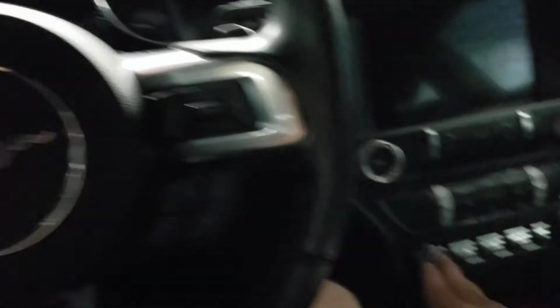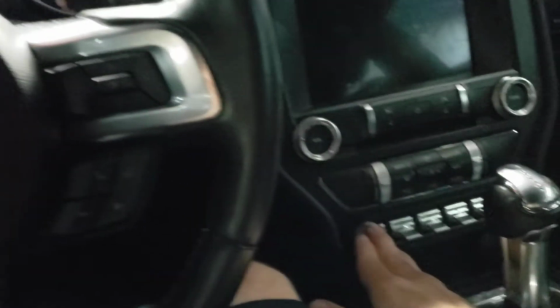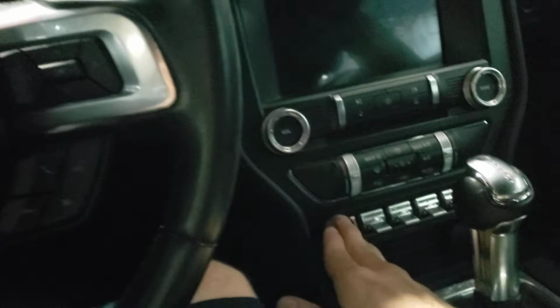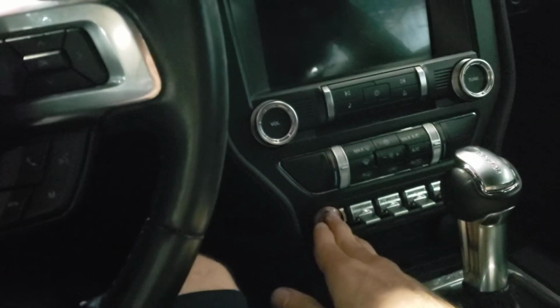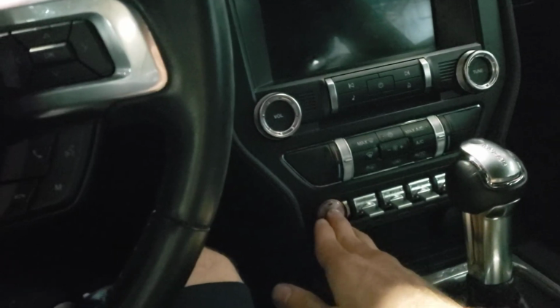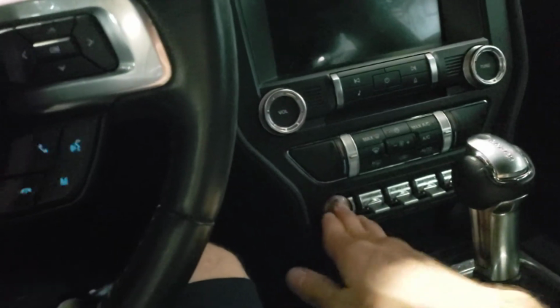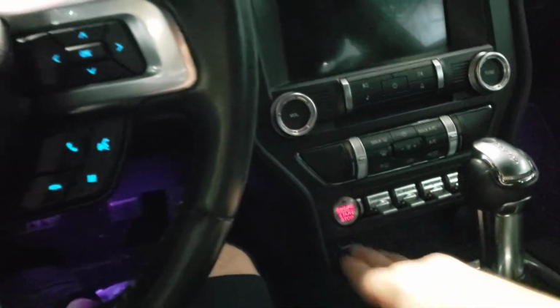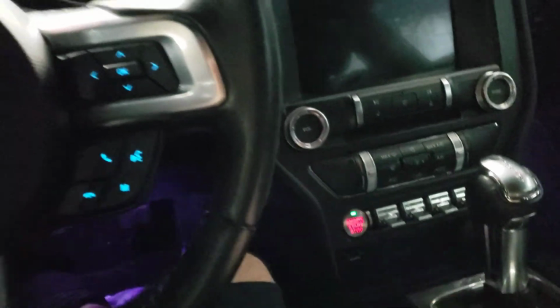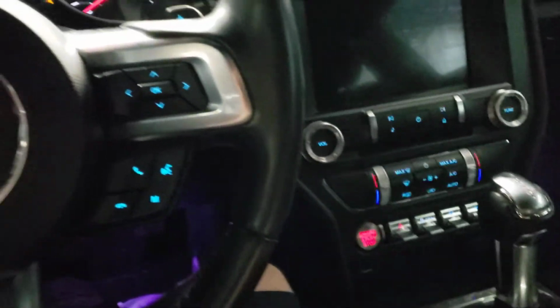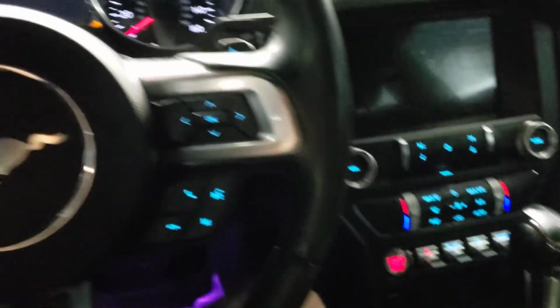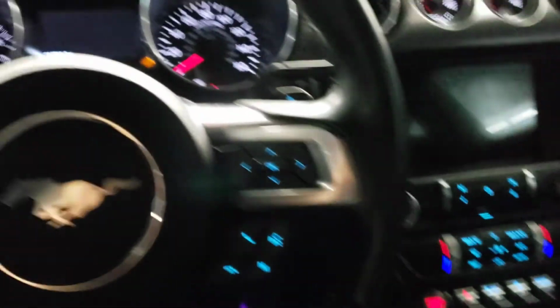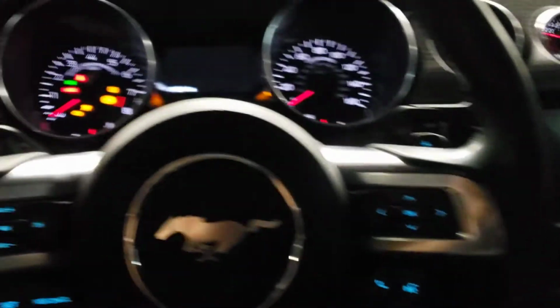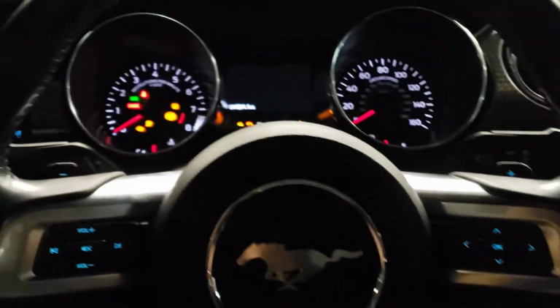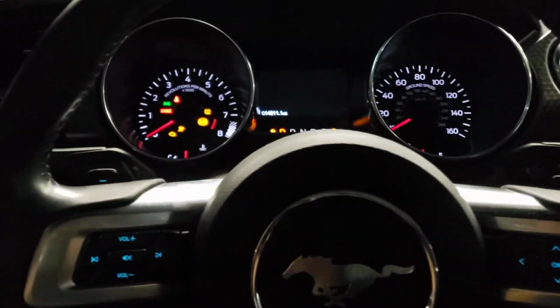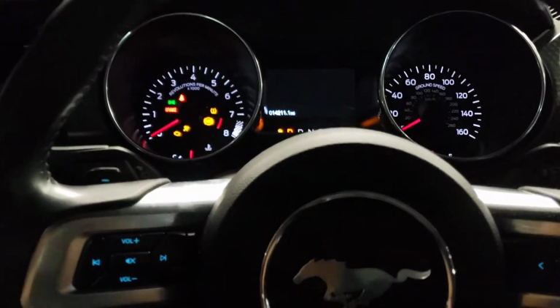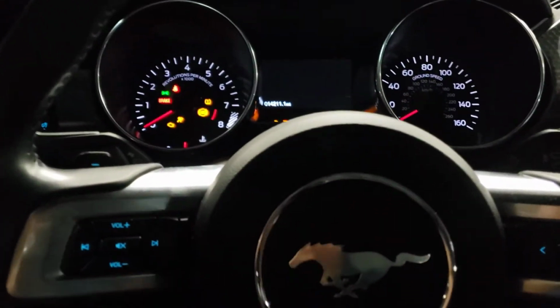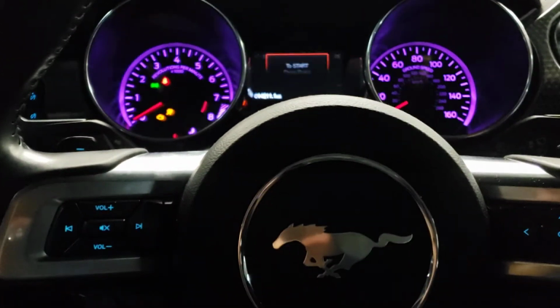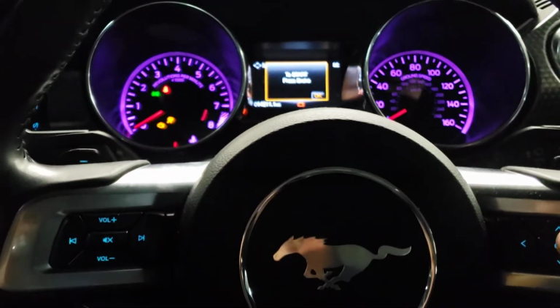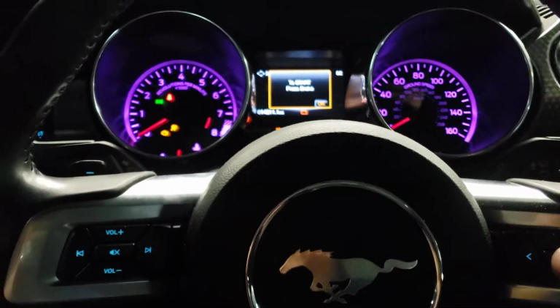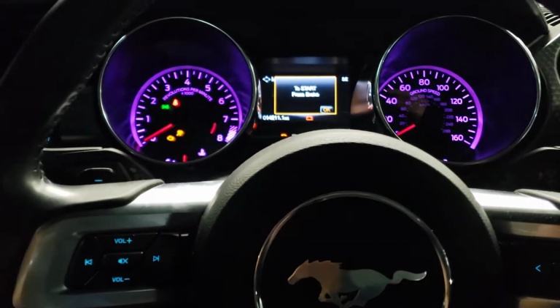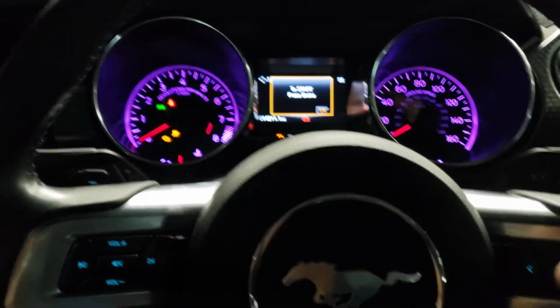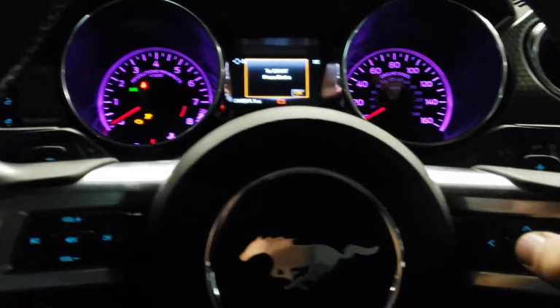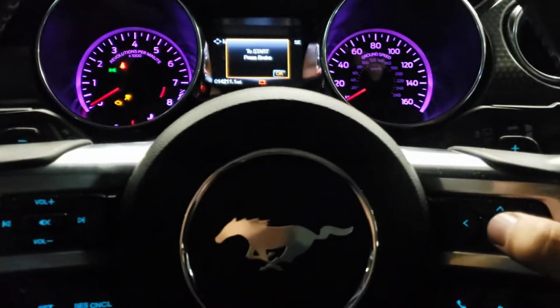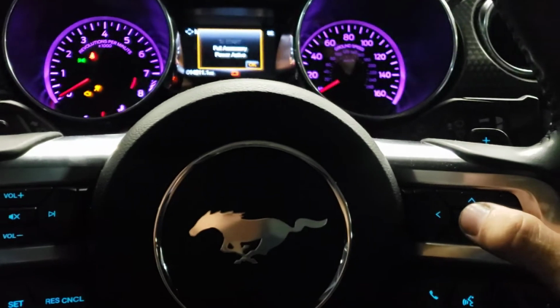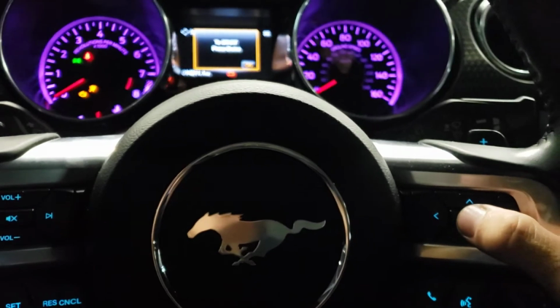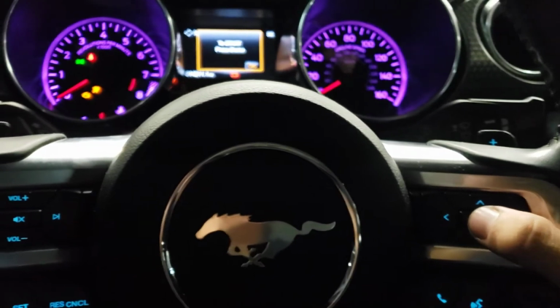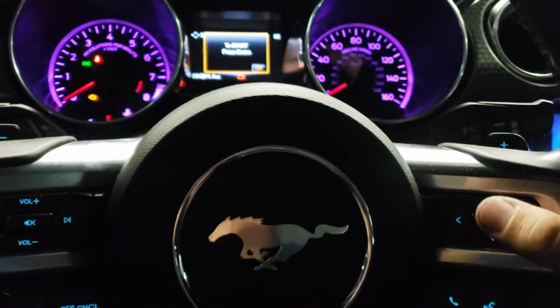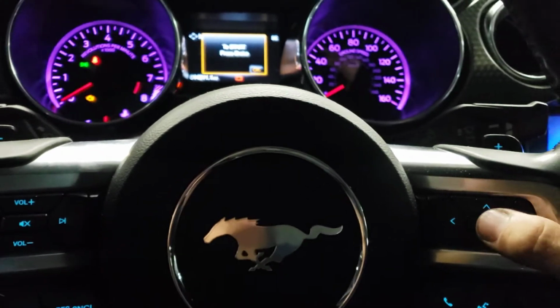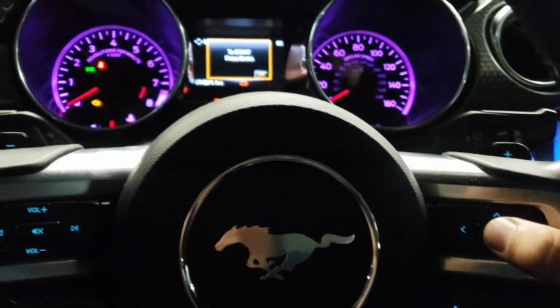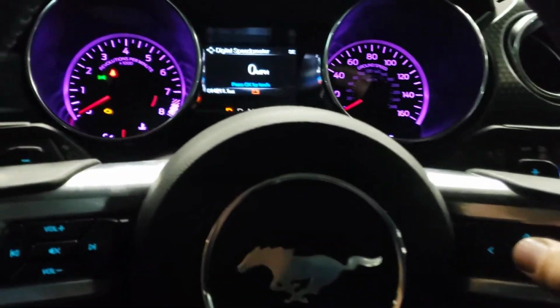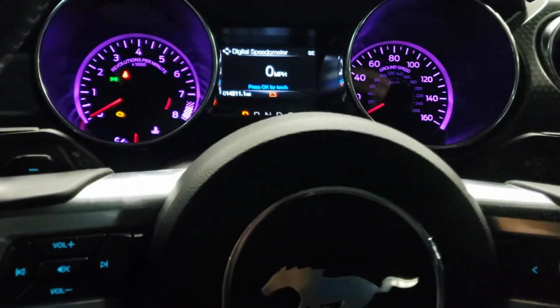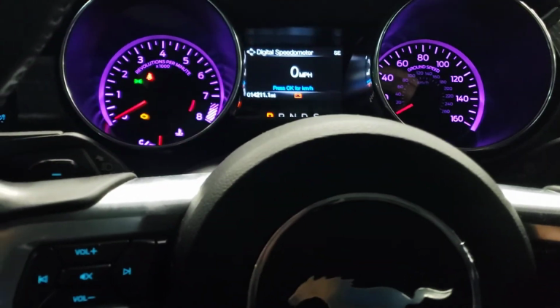I'm just going to power on the vehicle by pushing the start/stop button one time, and then clear through the messages by clicking OK on the right side of the steering wheel.